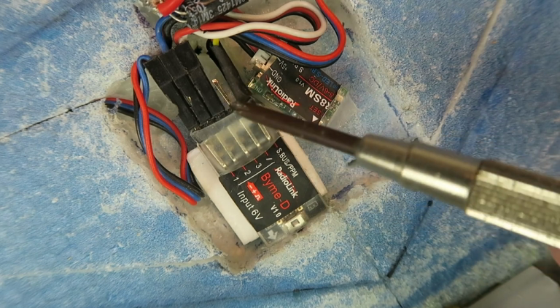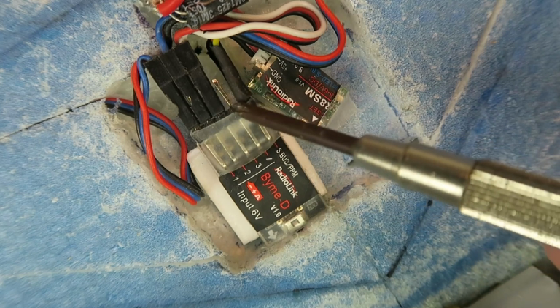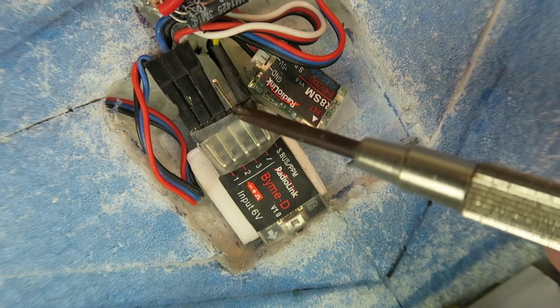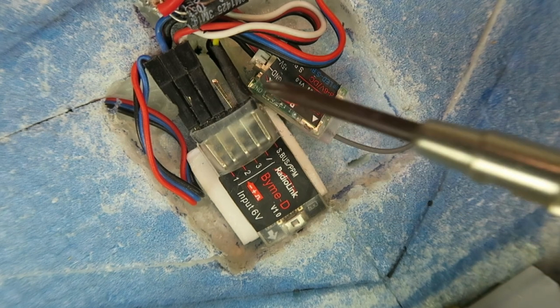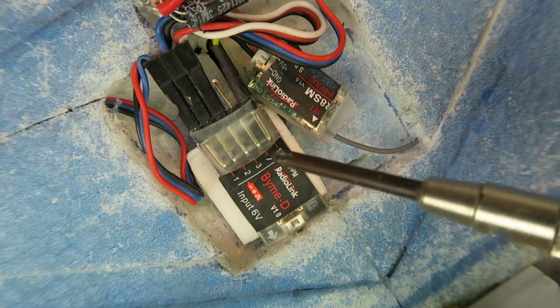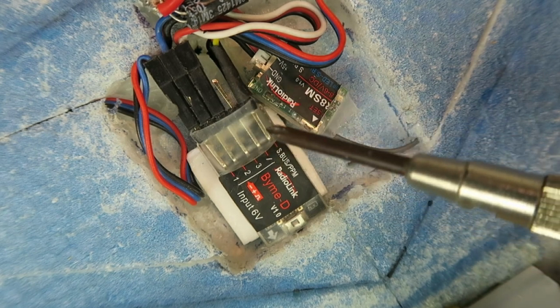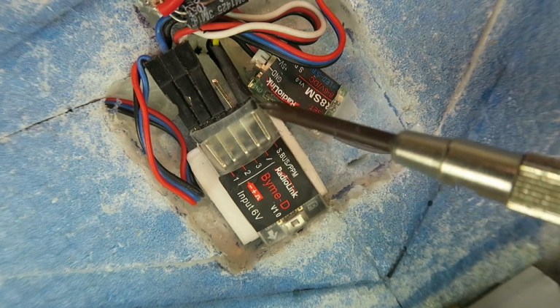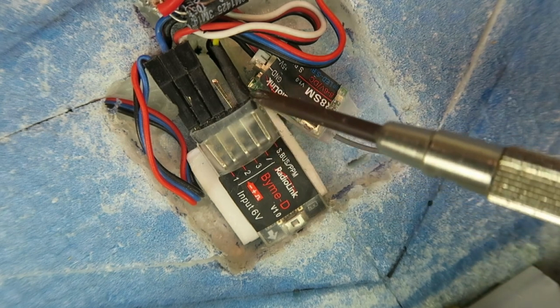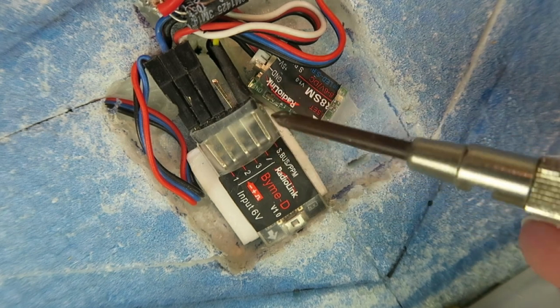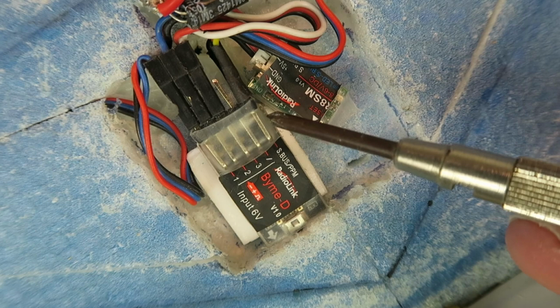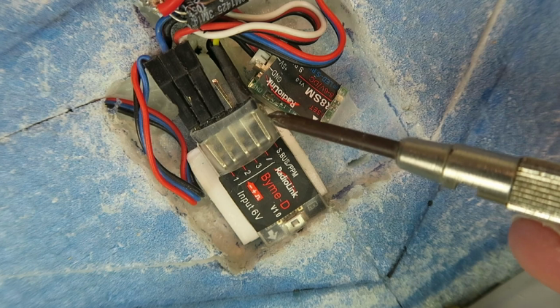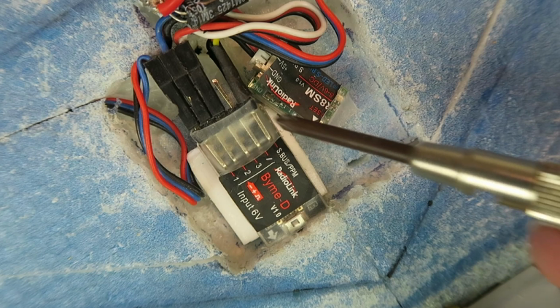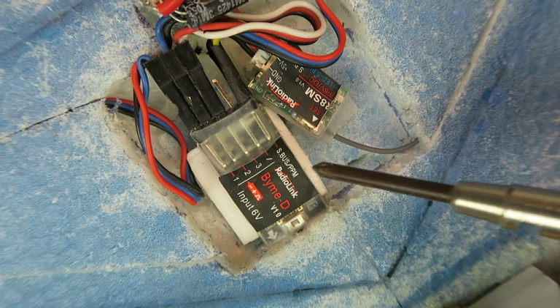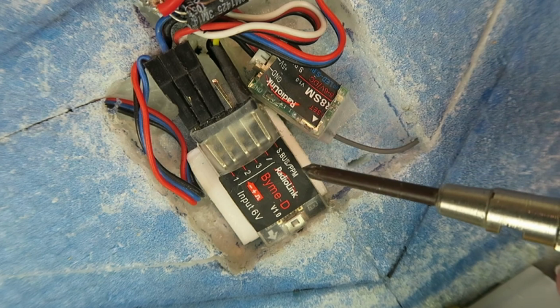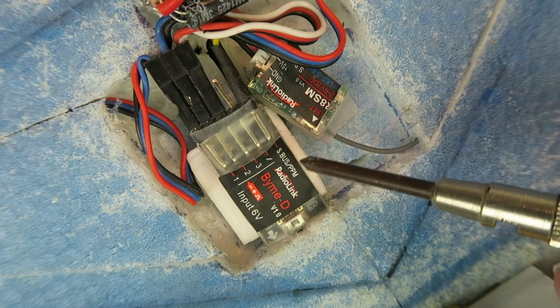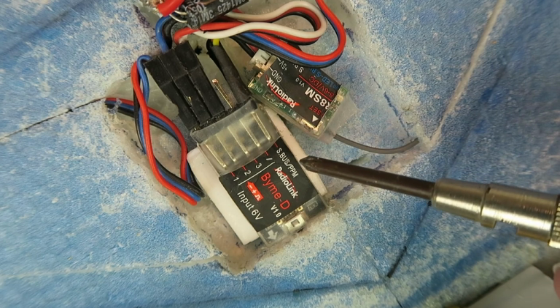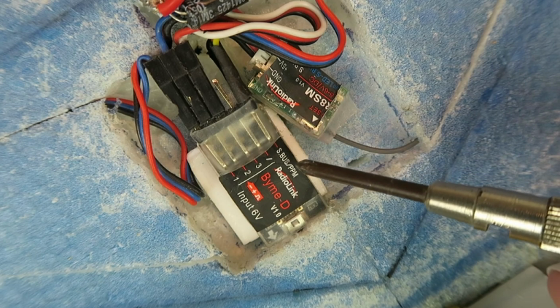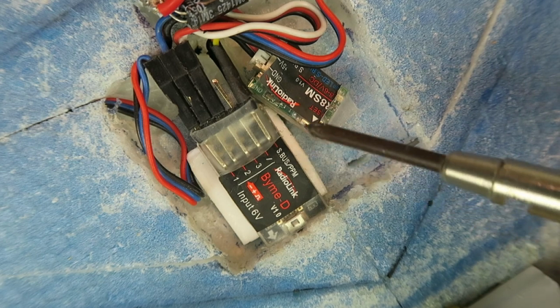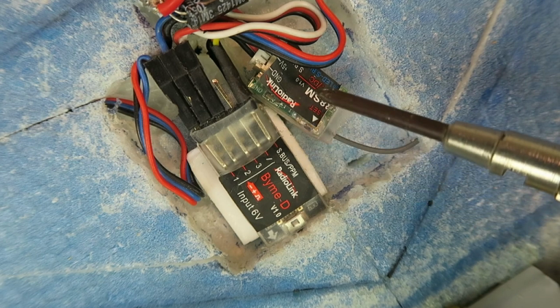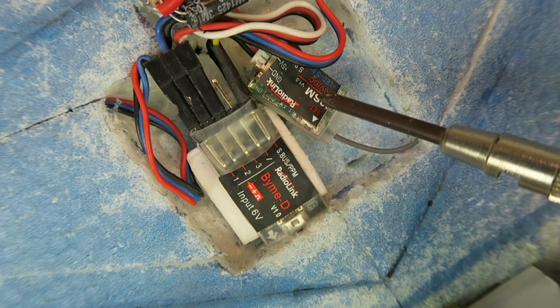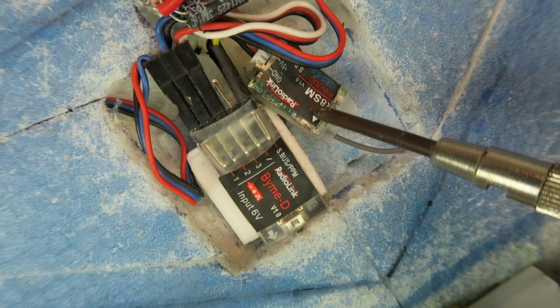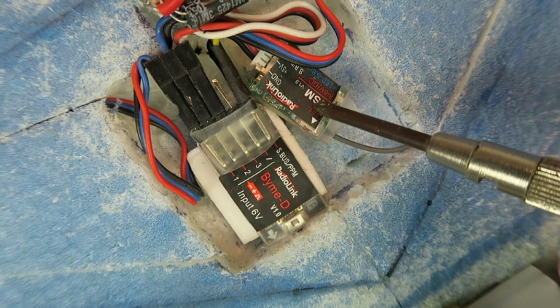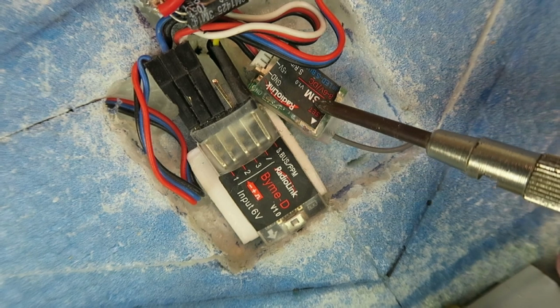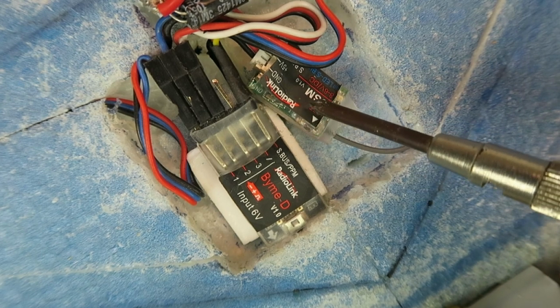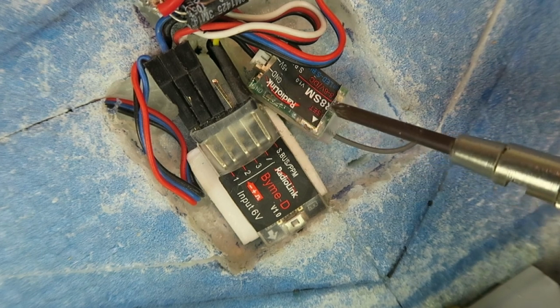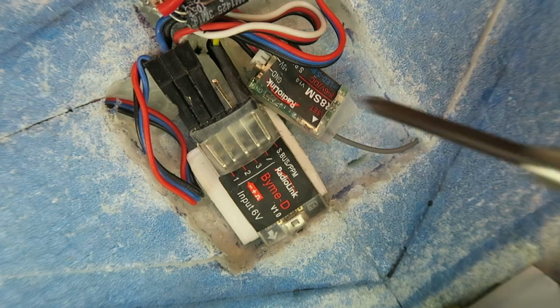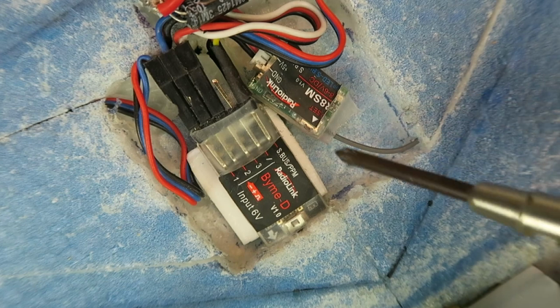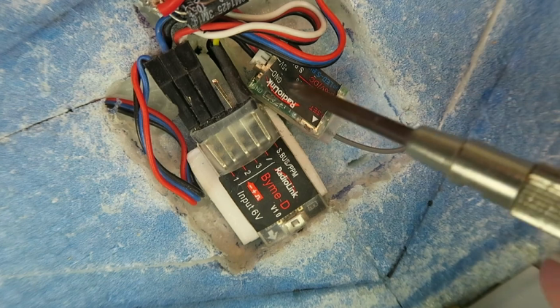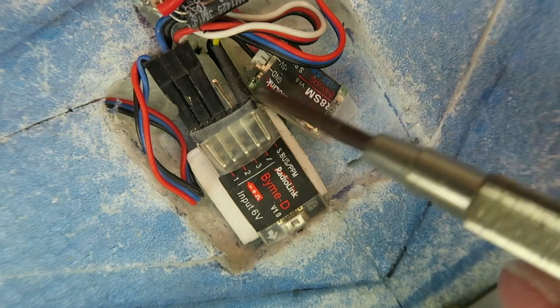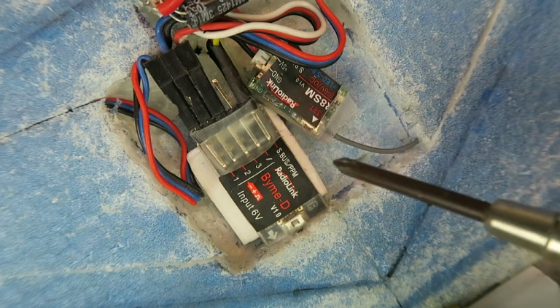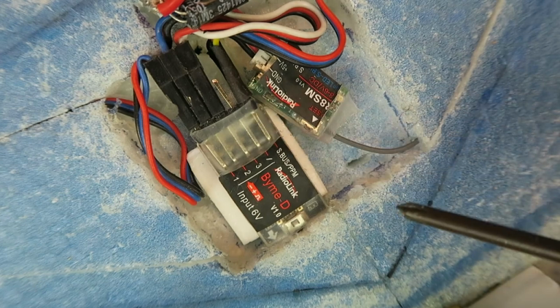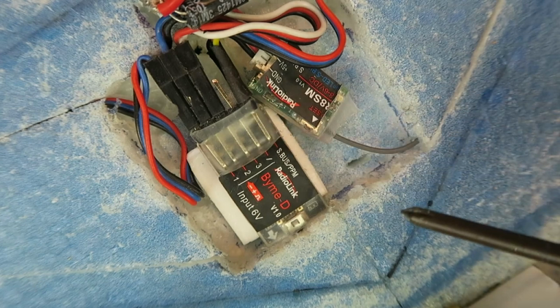There's no signal on the fourth pin, and this is our SBUS or PPM input. In this case it's coming from this tiny little RadioLink receiver as SBUS.